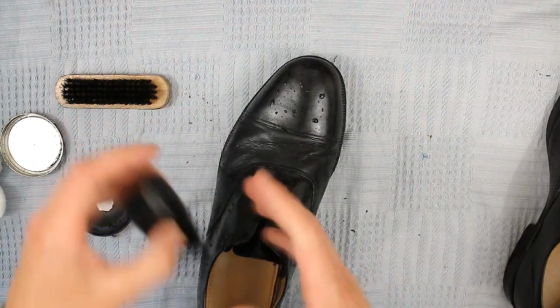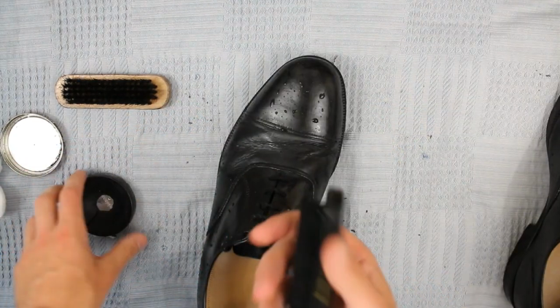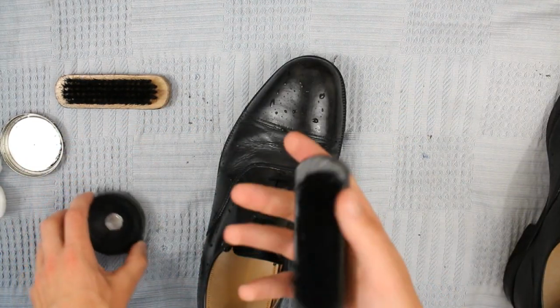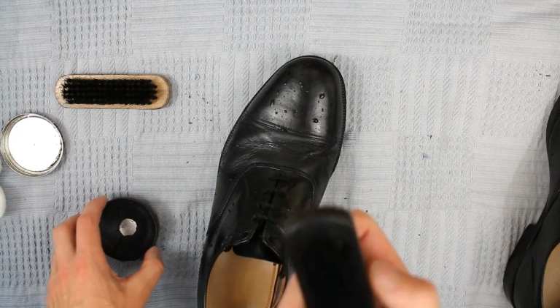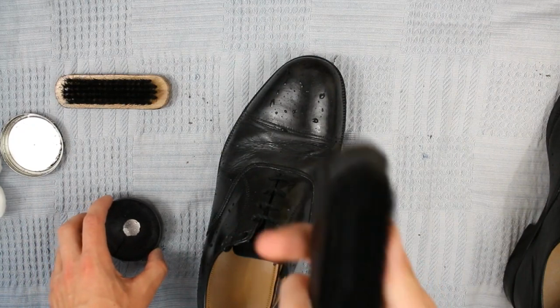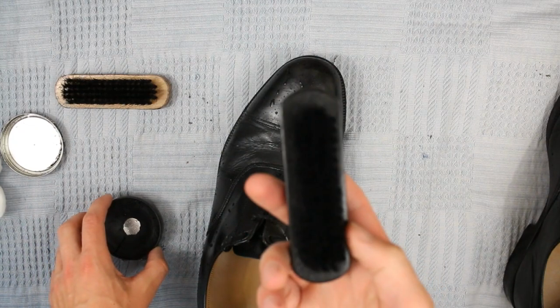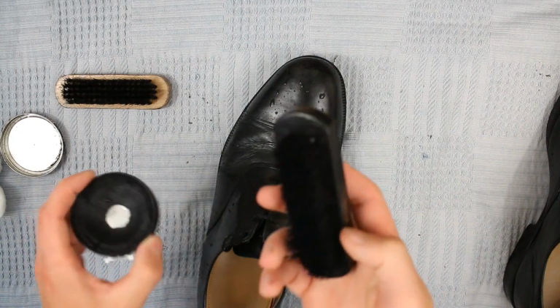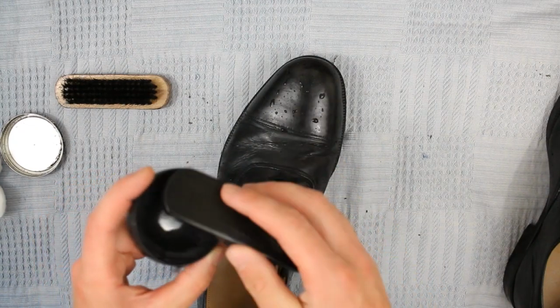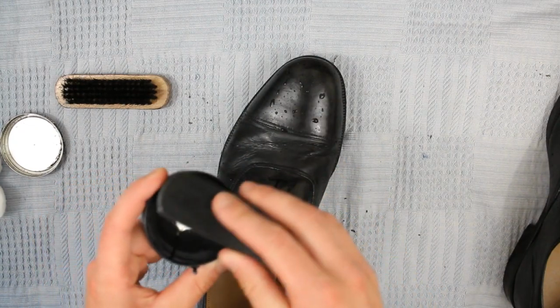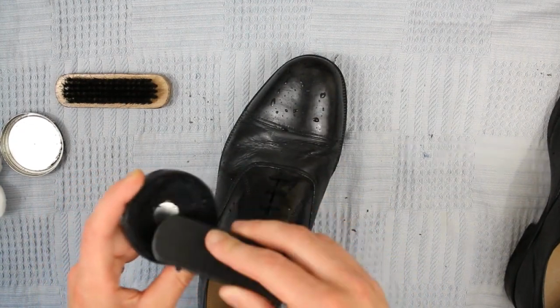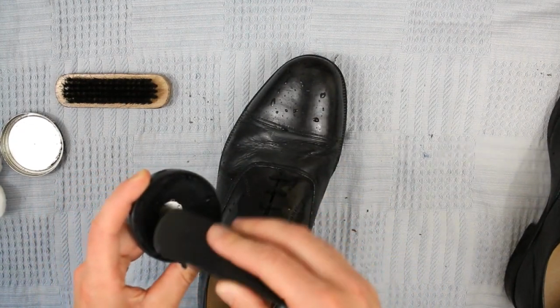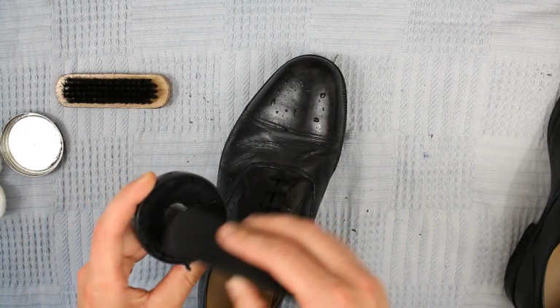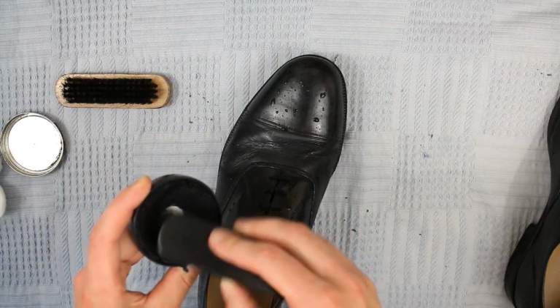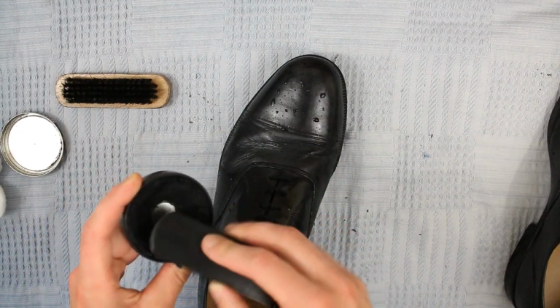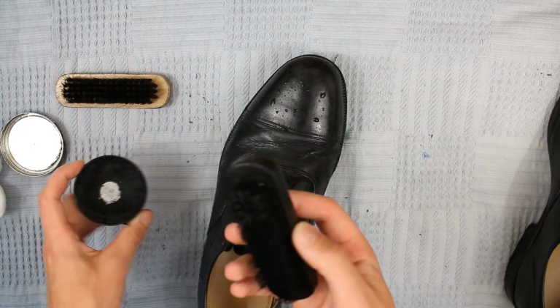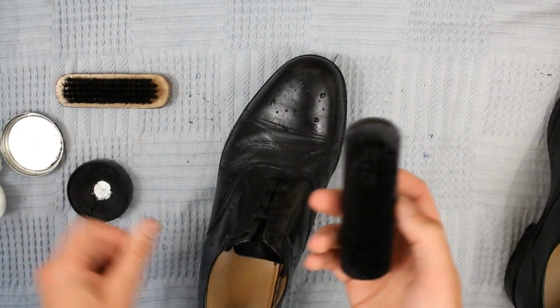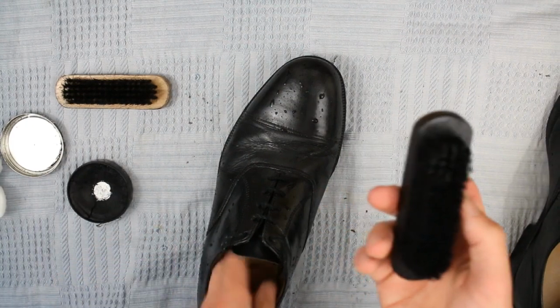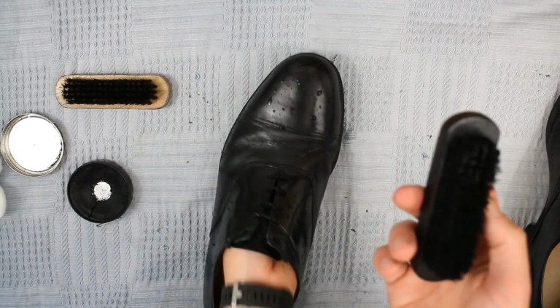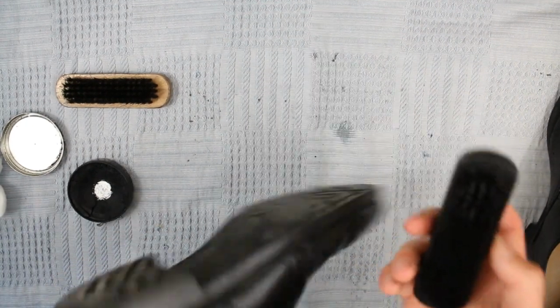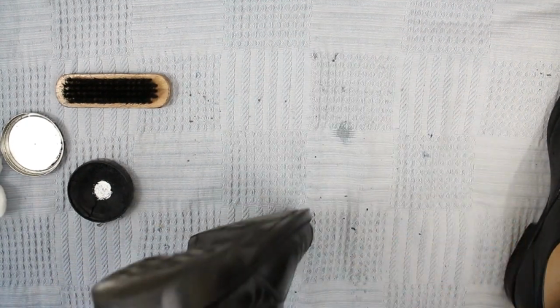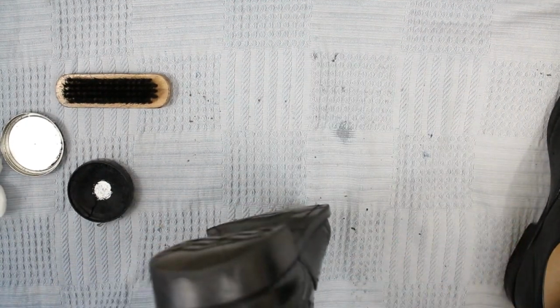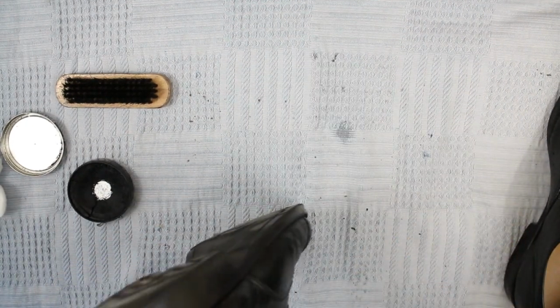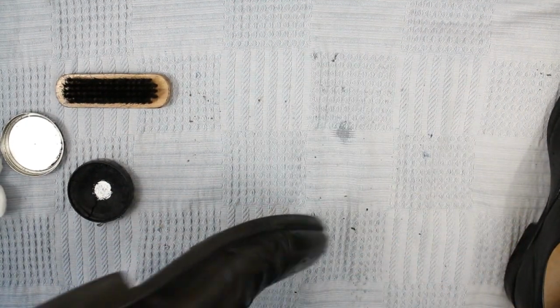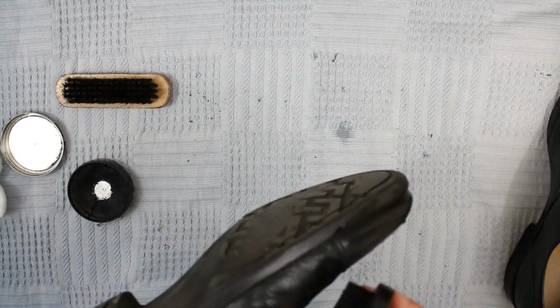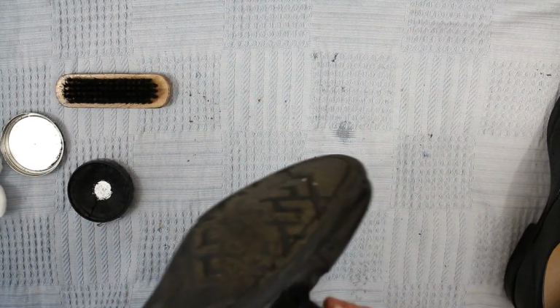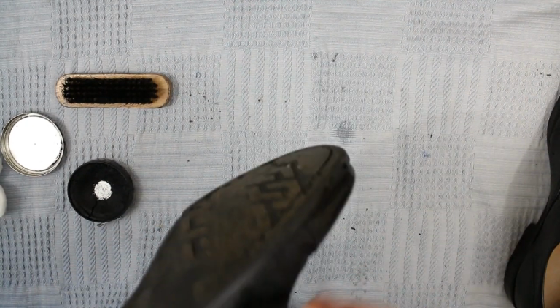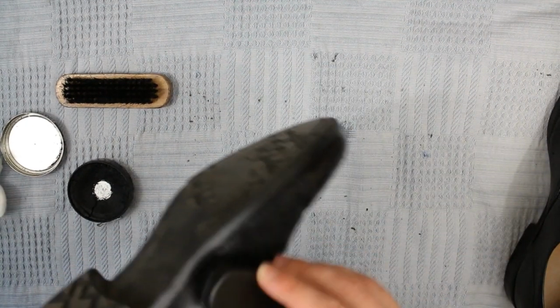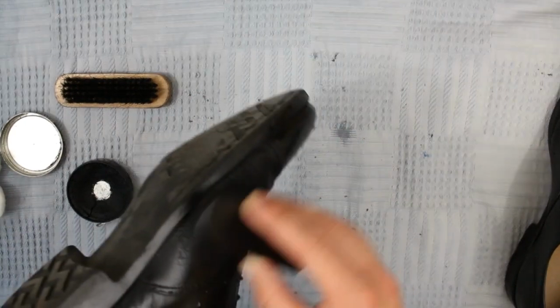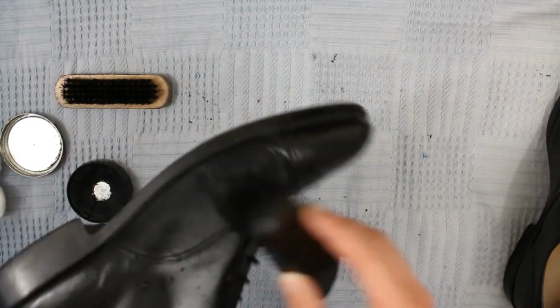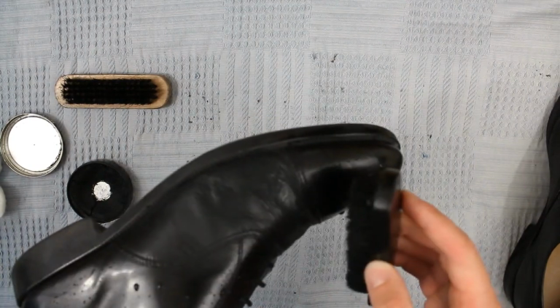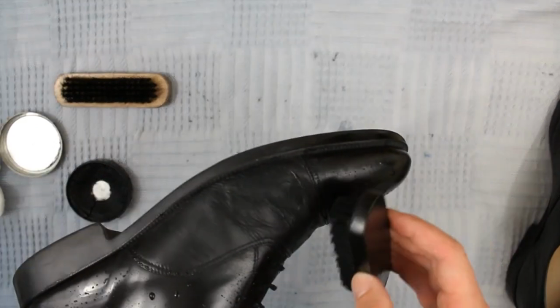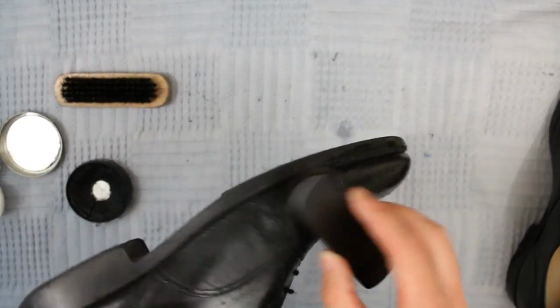So once the shoes are clean we're then going to move on to polishing the body. So what you do for that is take your black brush, which is your polish application brush, cover it in polish and then just work your way around the body of the shoe in lots of circles, keeping away from the toe cap.